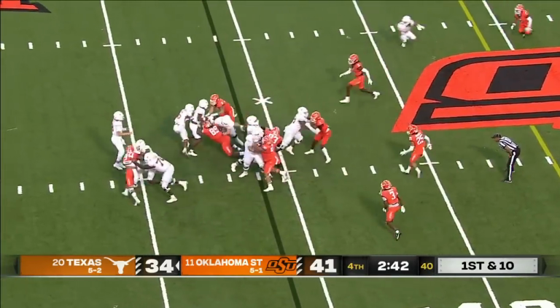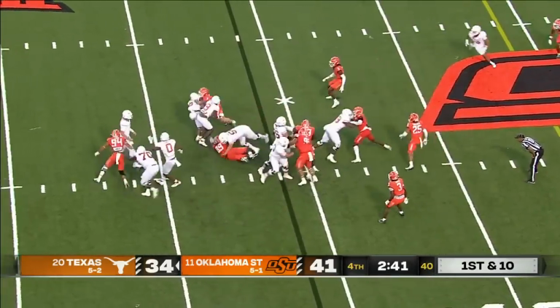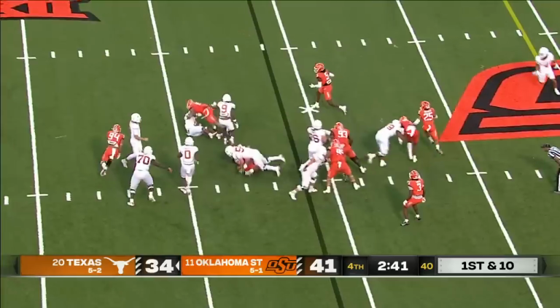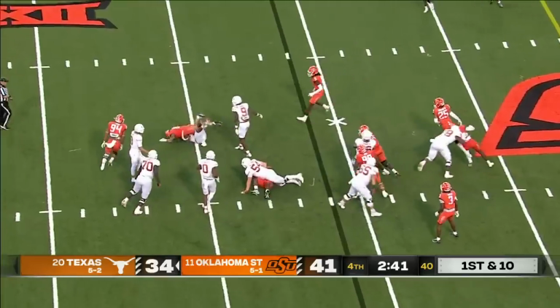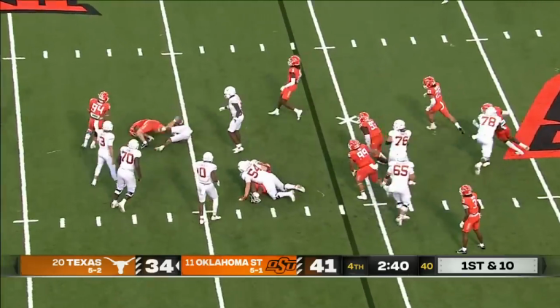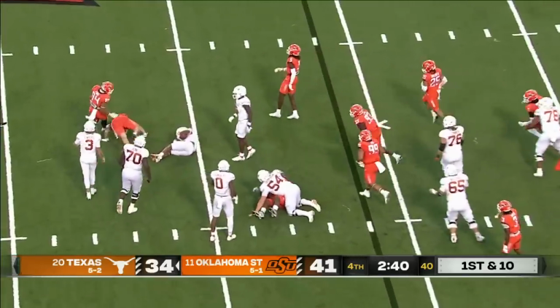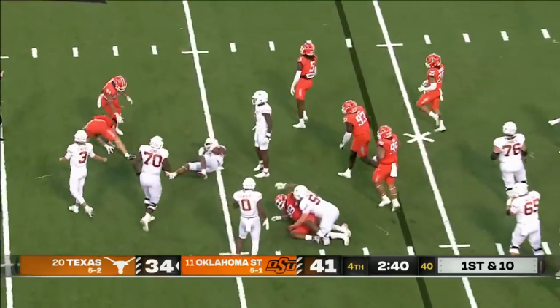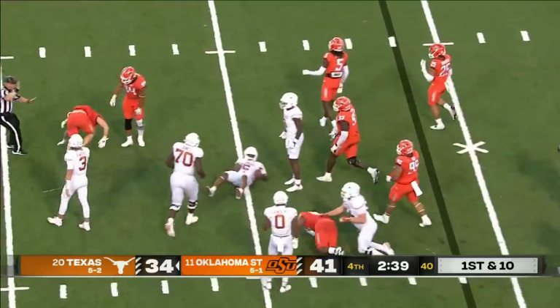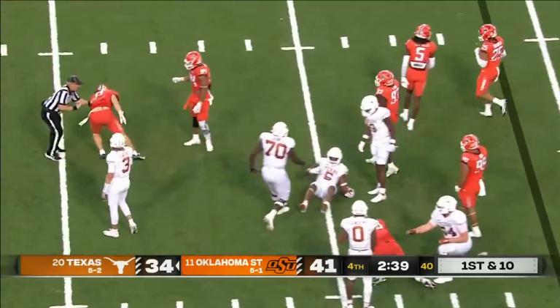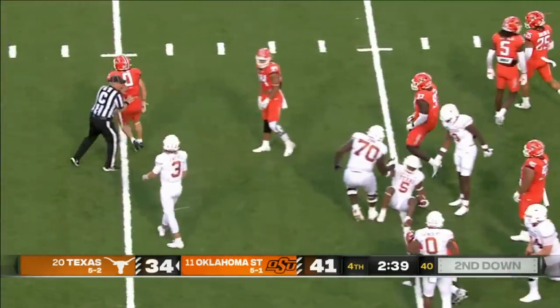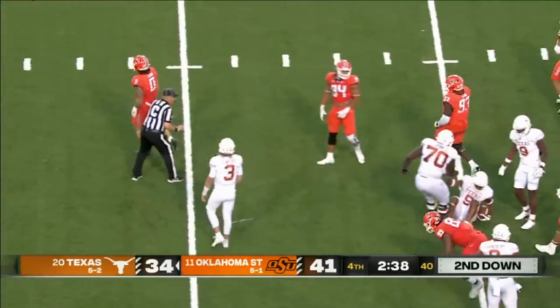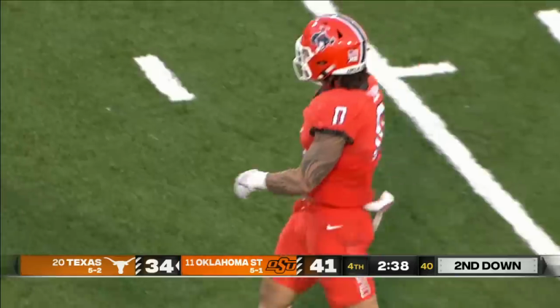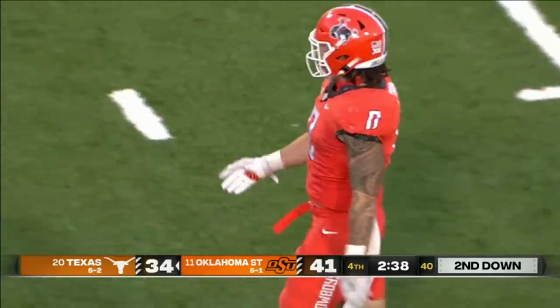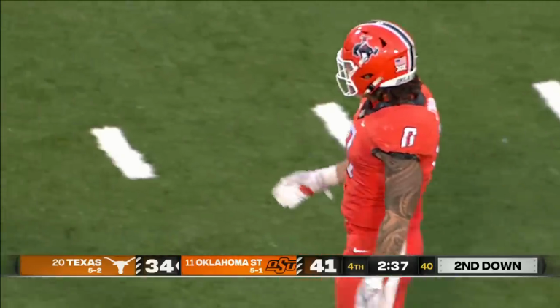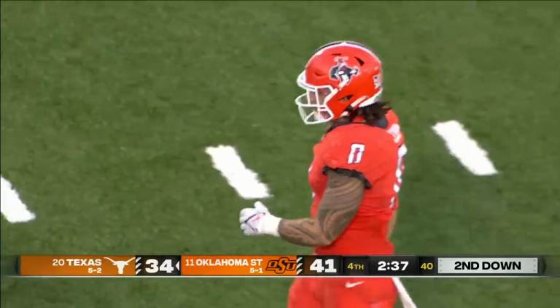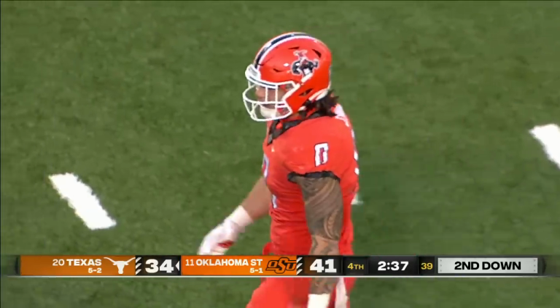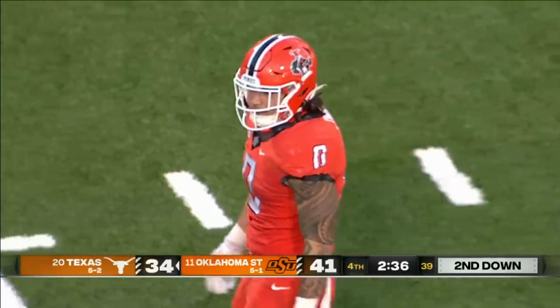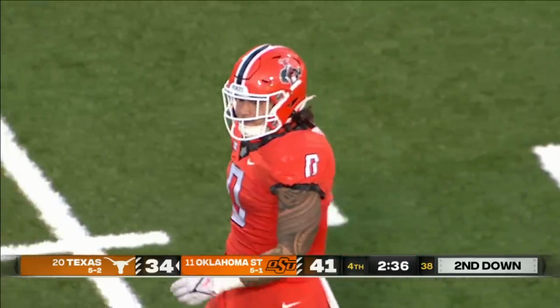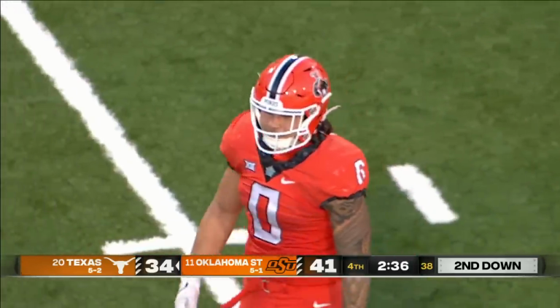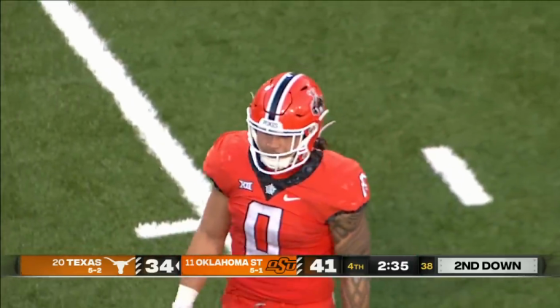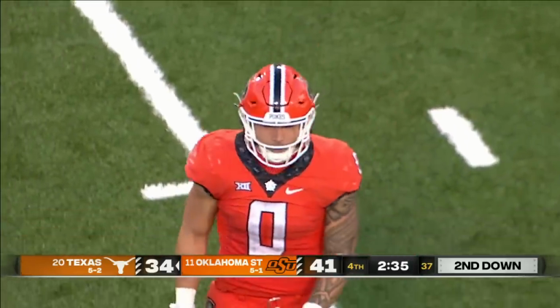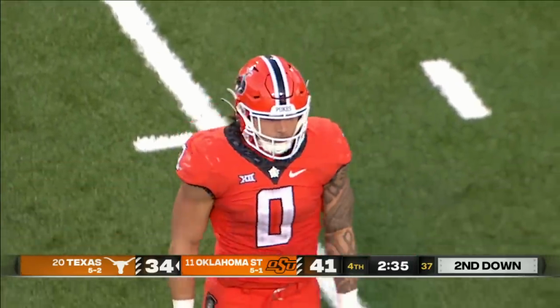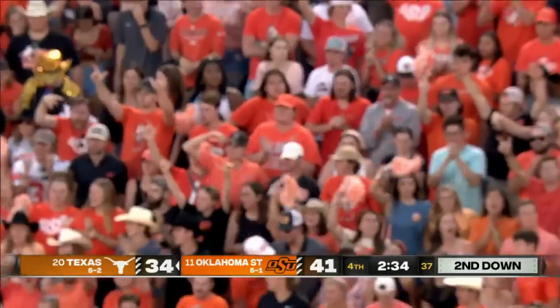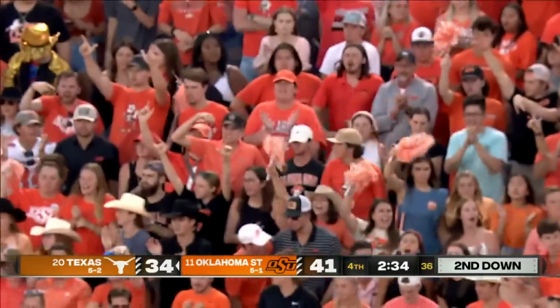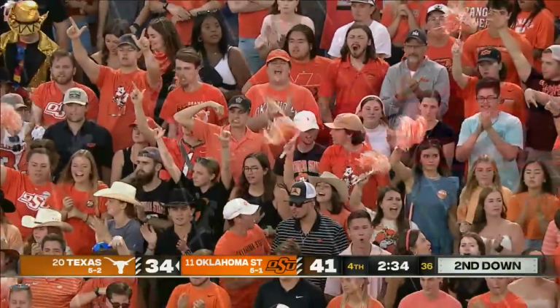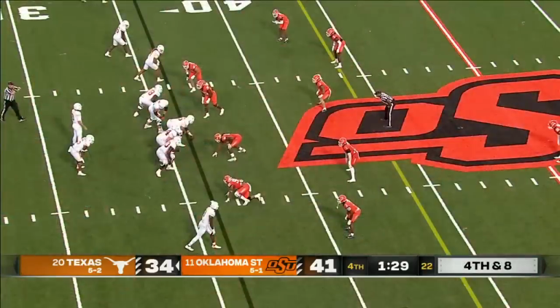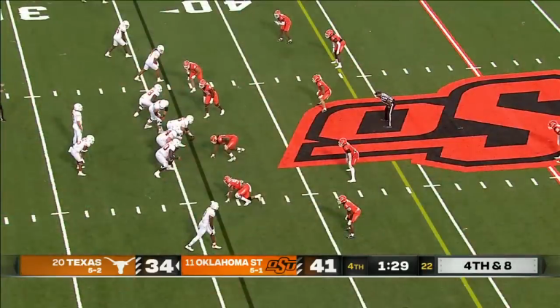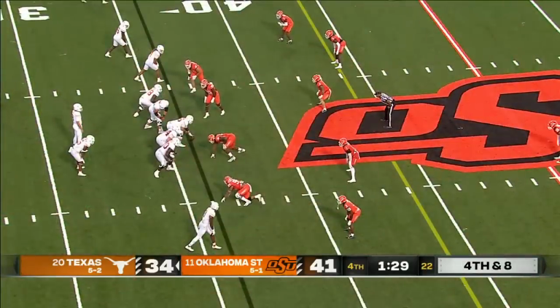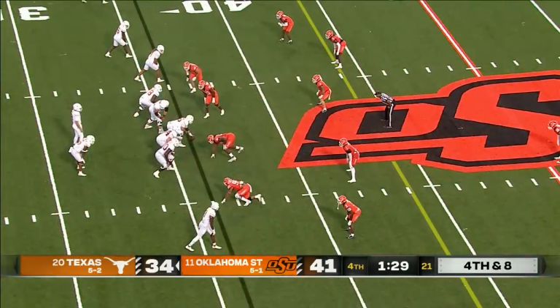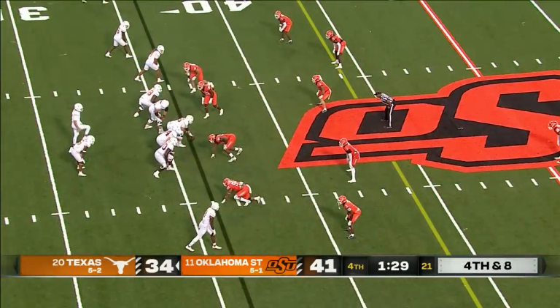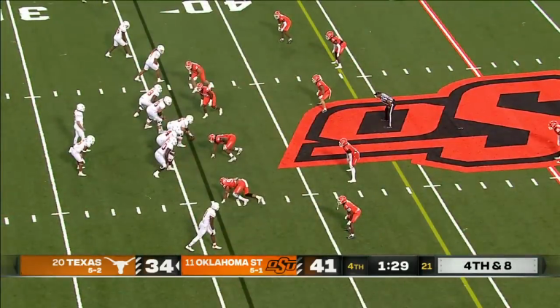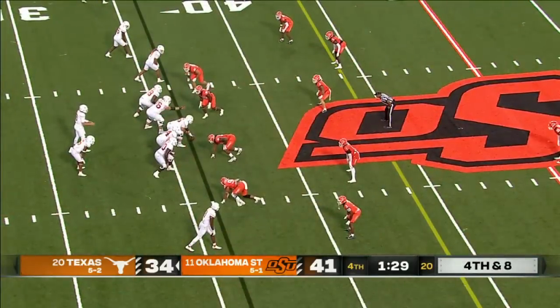Bijan Robinson hit in the backfield and down he goes — gets knocked to the ground by Mason Cobb for a loss of three. Fourth down and eight.